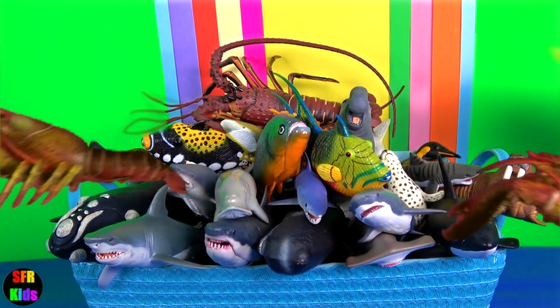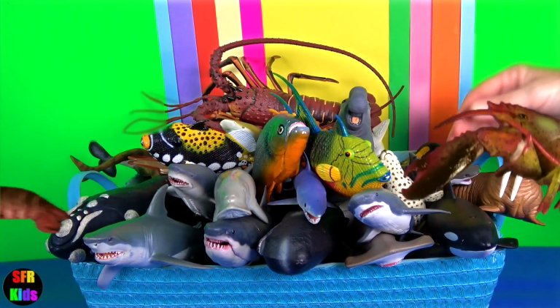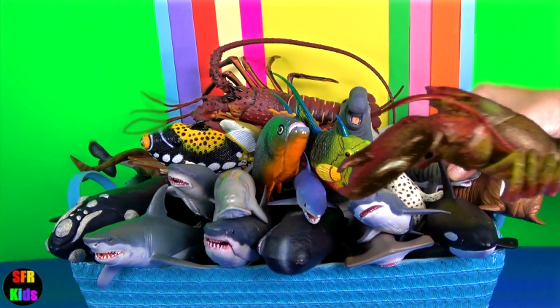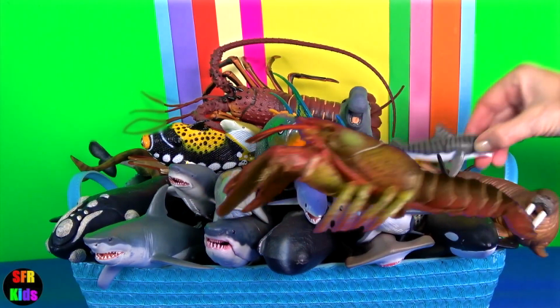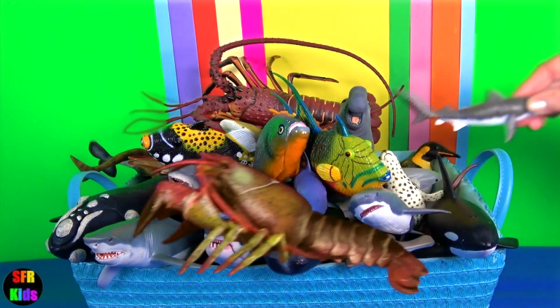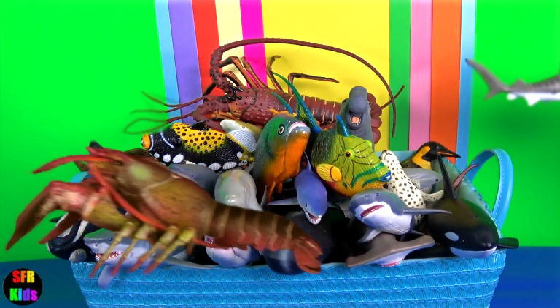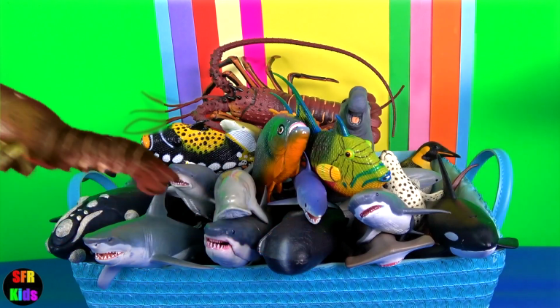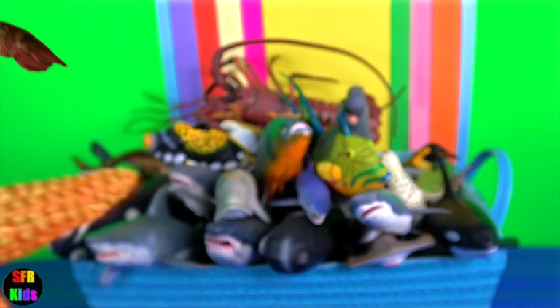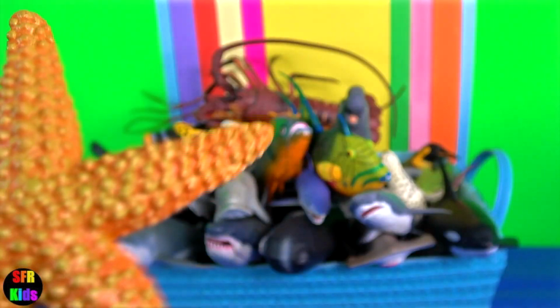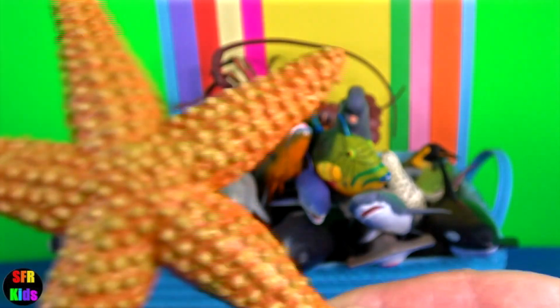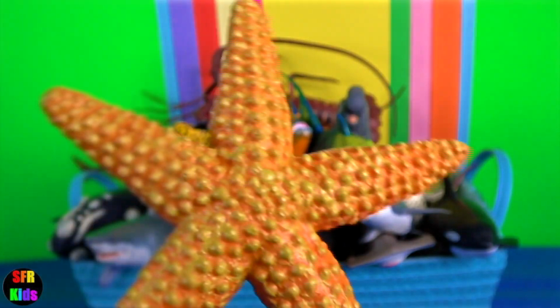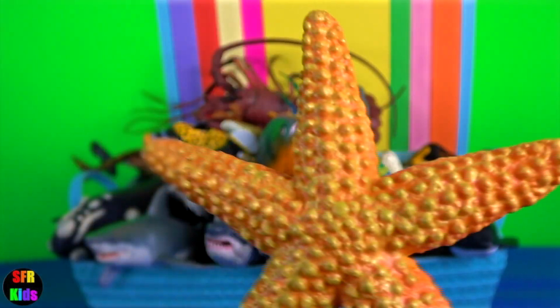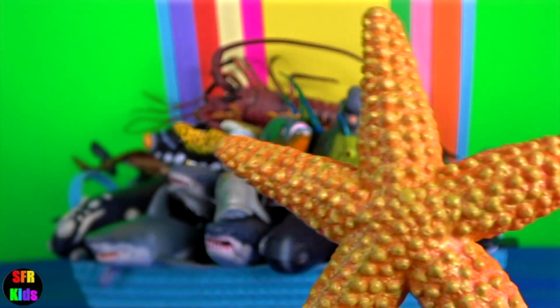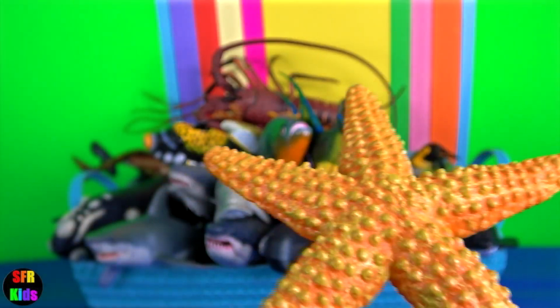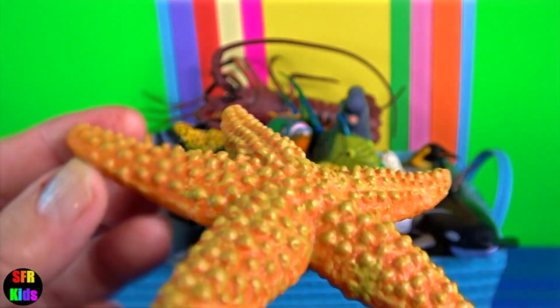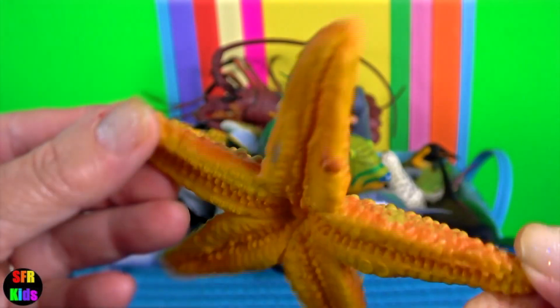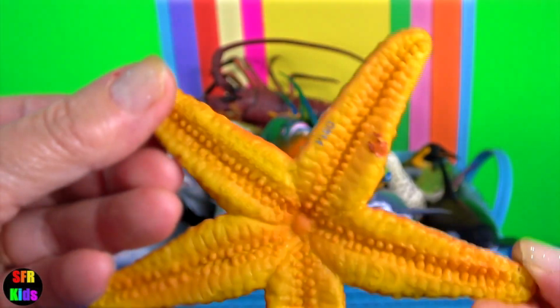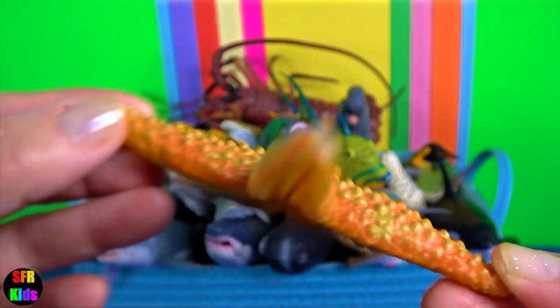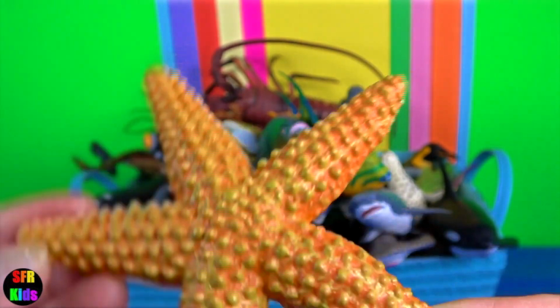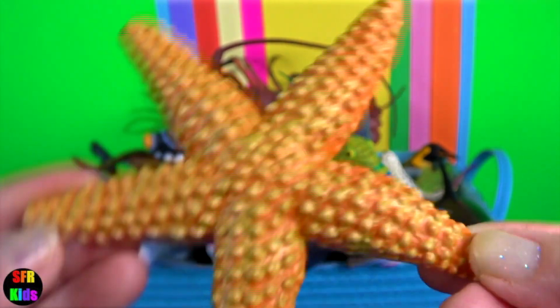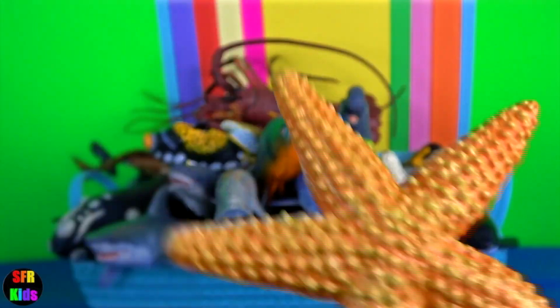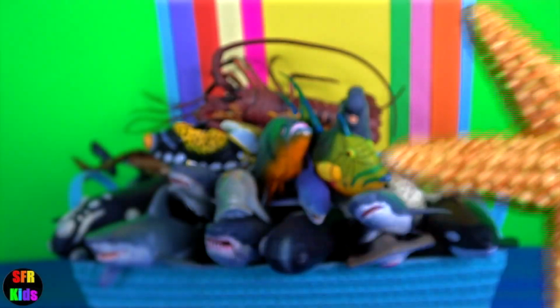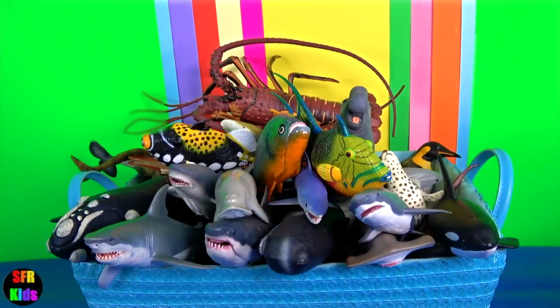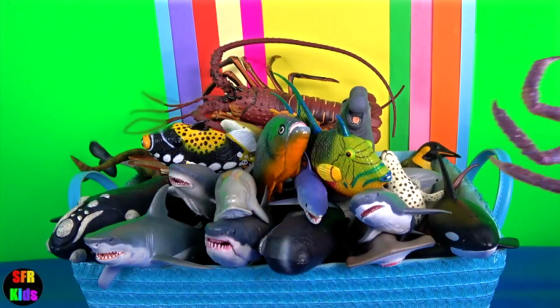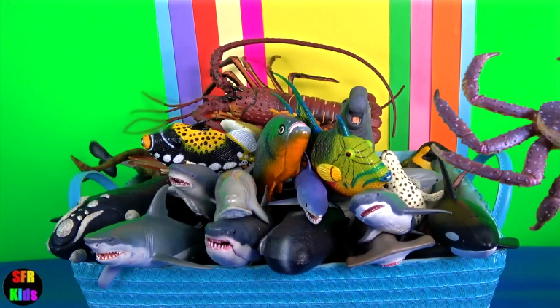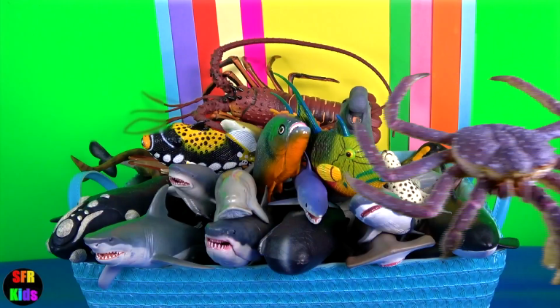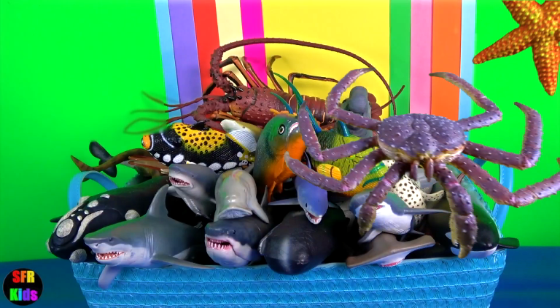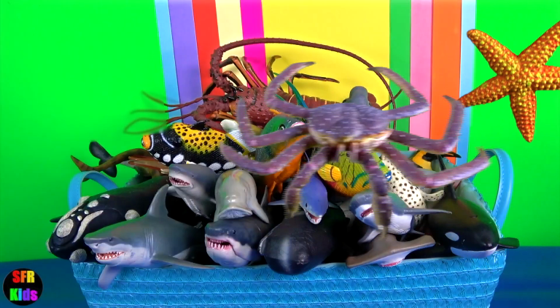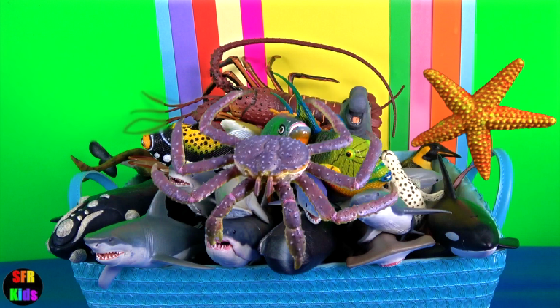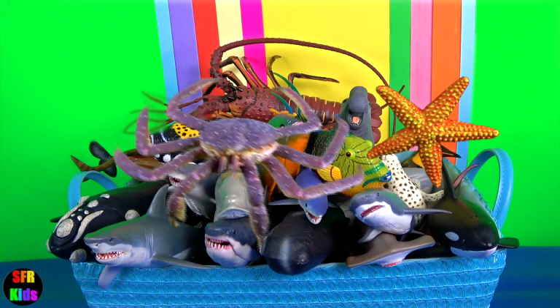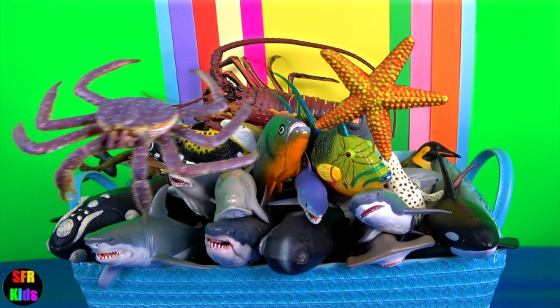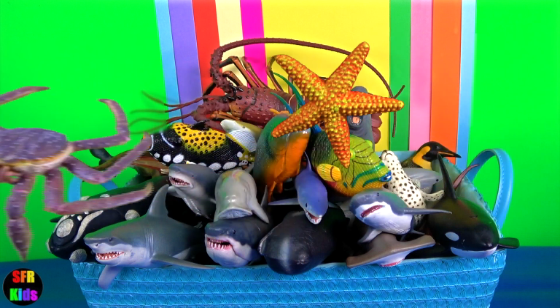Please subscribe and turn on notifications. The starfish have tube feet operated by a hydraulic system and a mouth at the centre of the oral or lower surface.